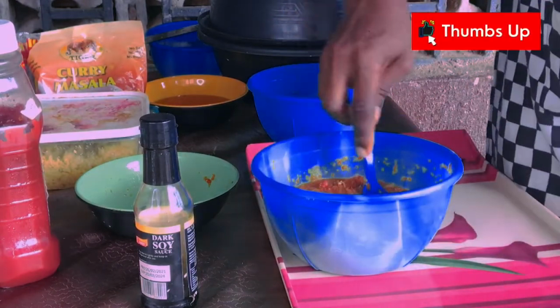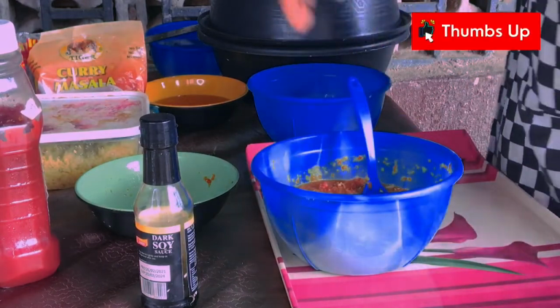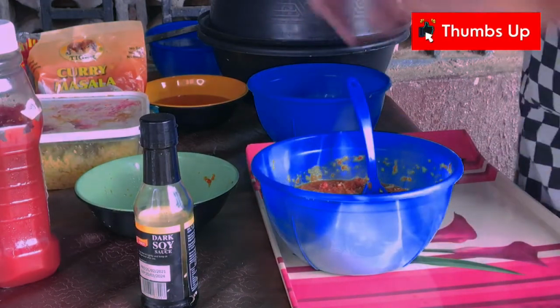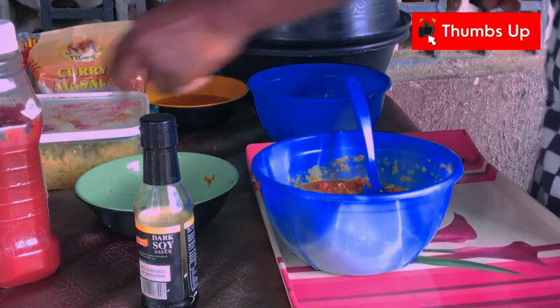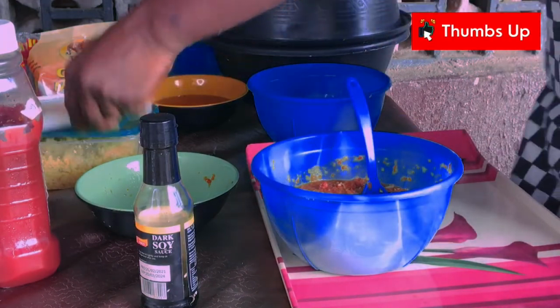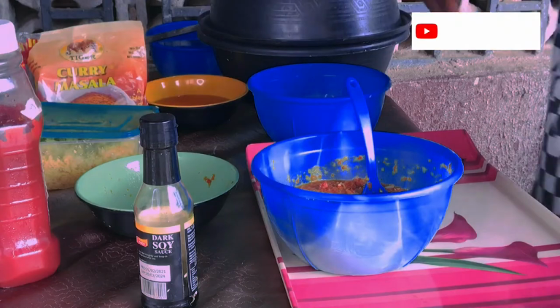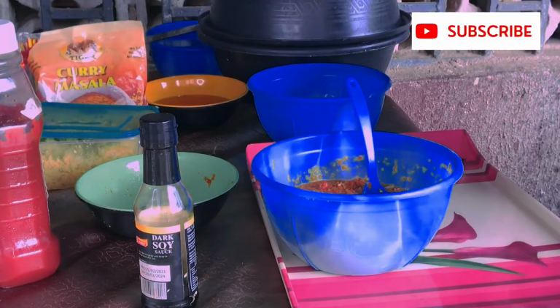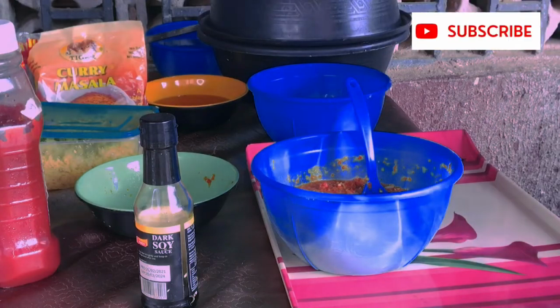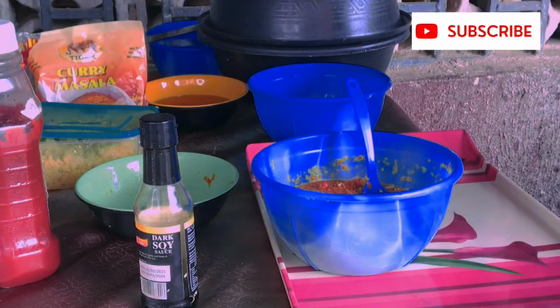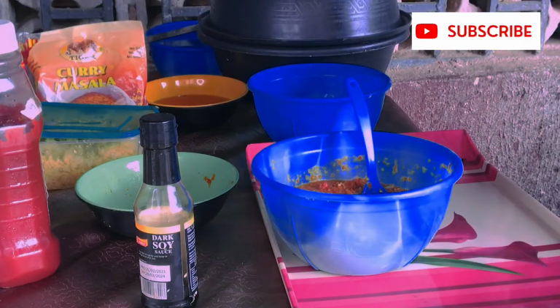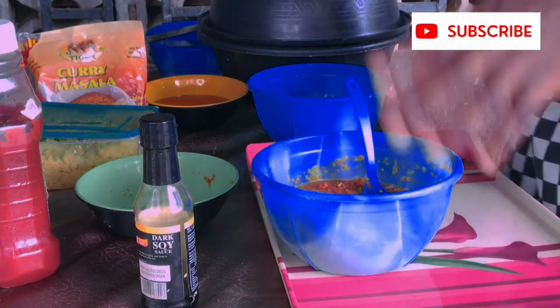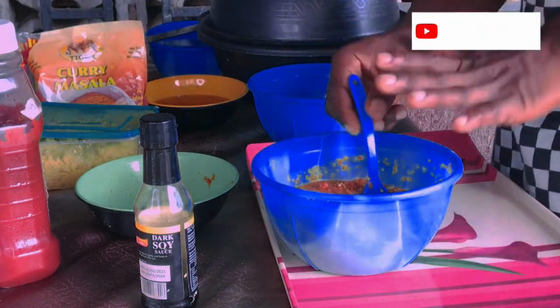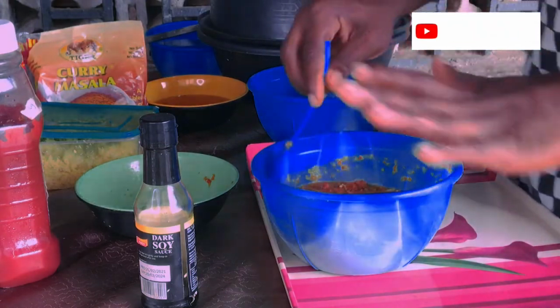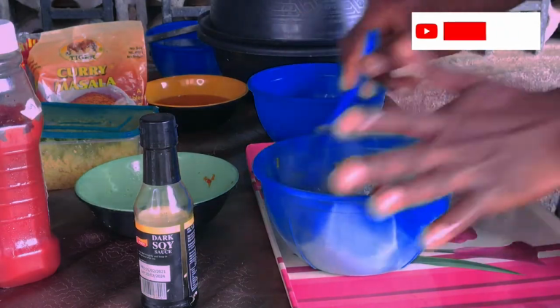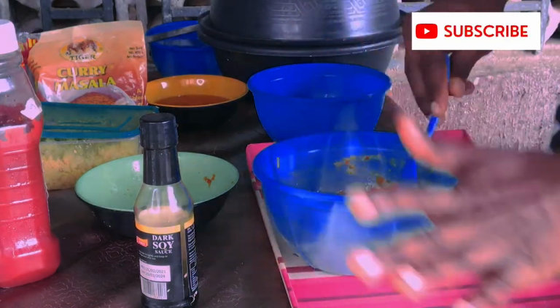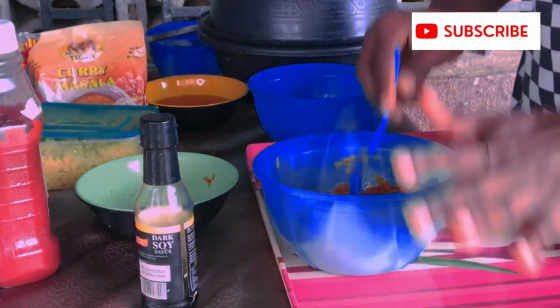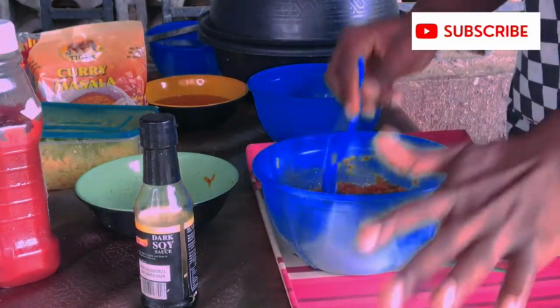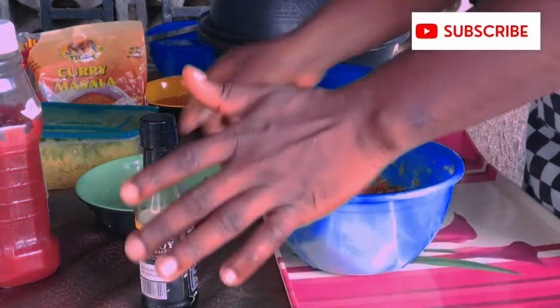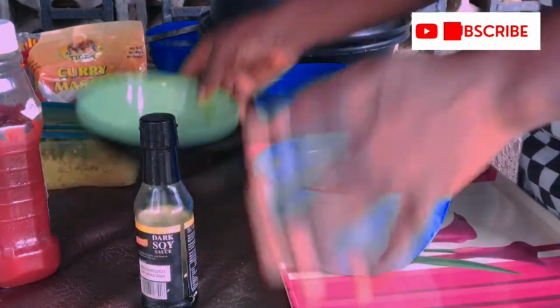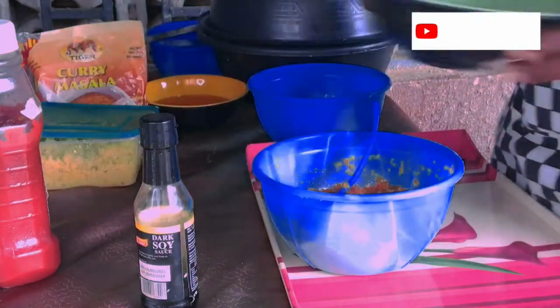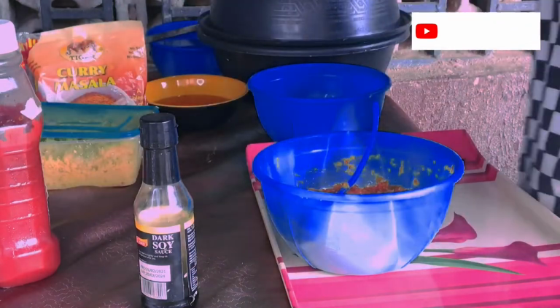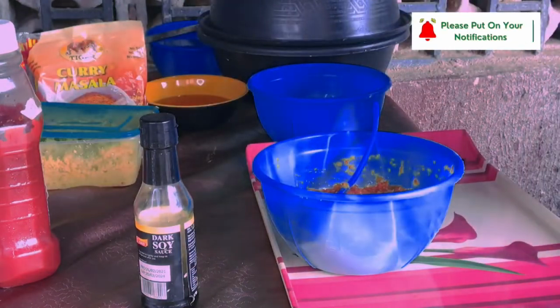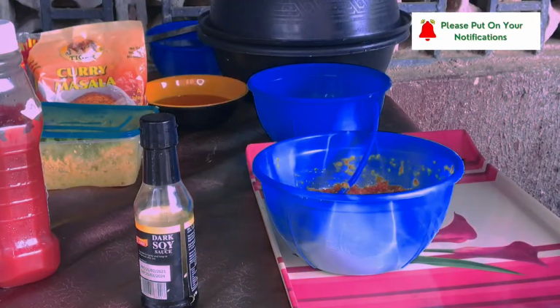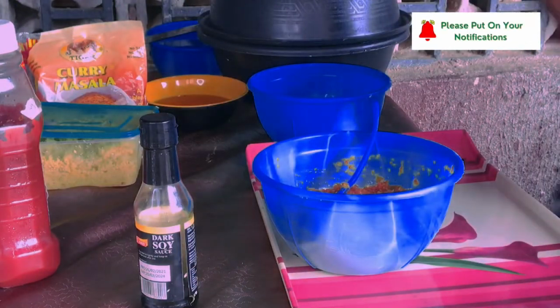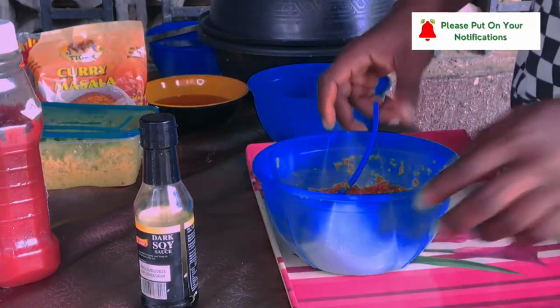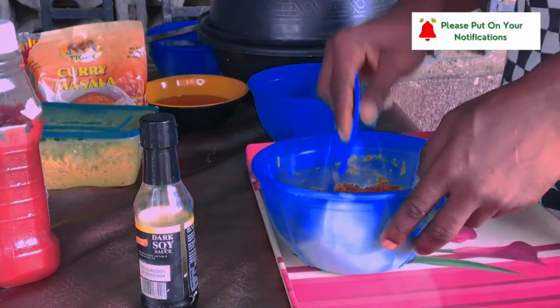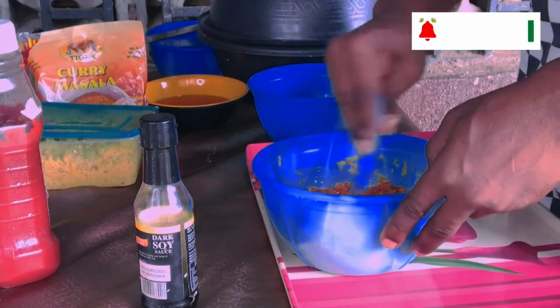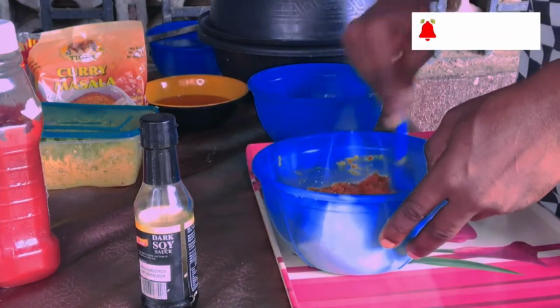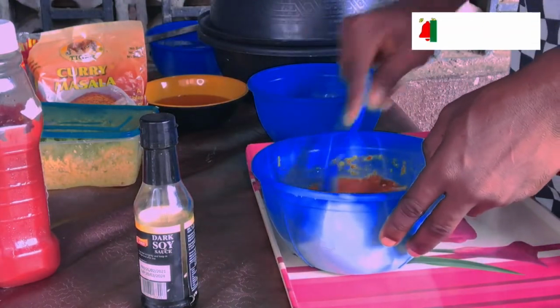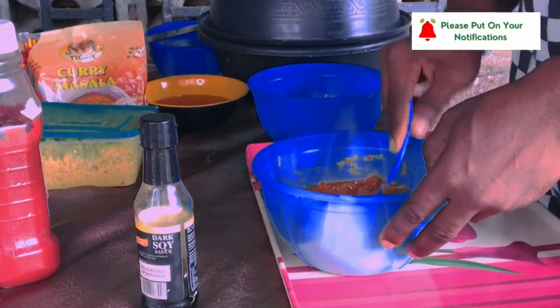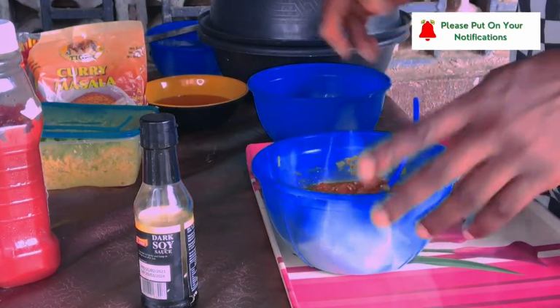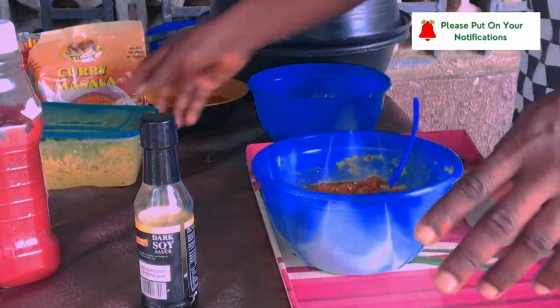Remember I told you we're outside, so definitely you will have flies disturbing you. You need to be fast with whatever you are doing. So, I've added that.